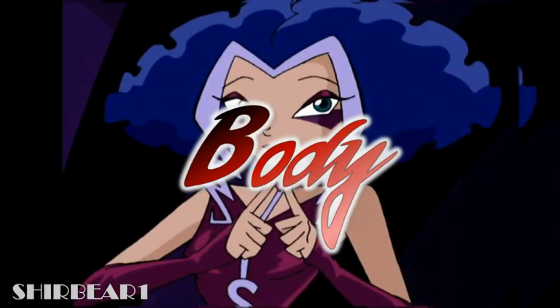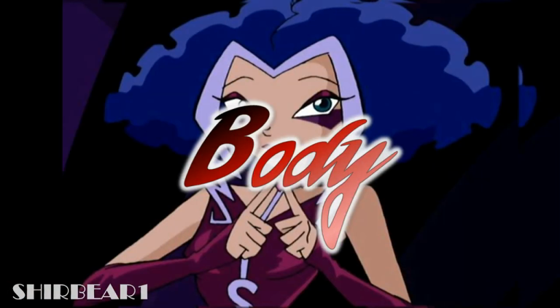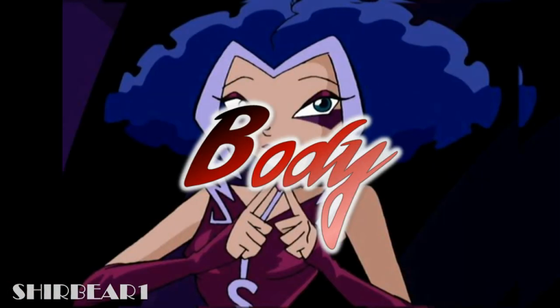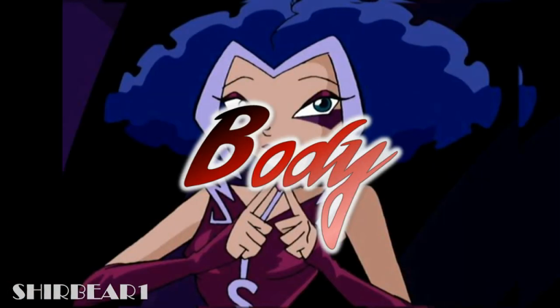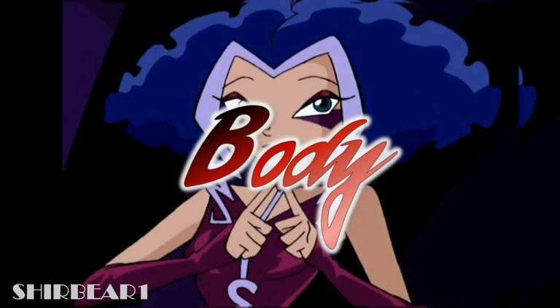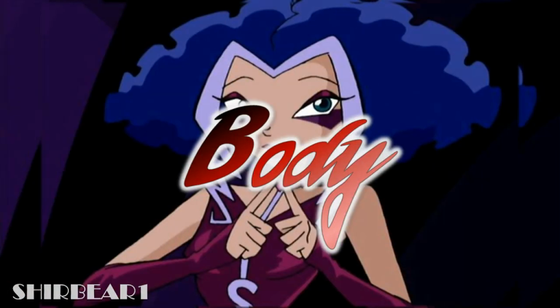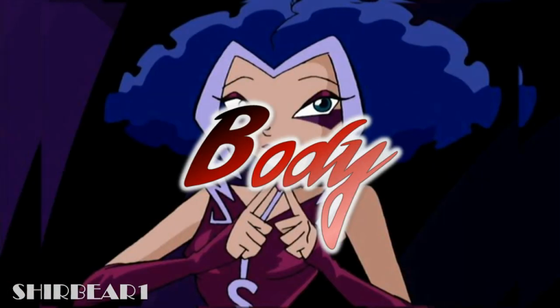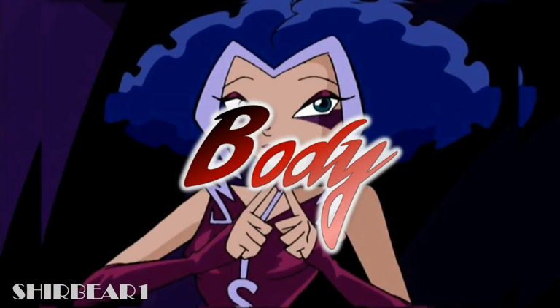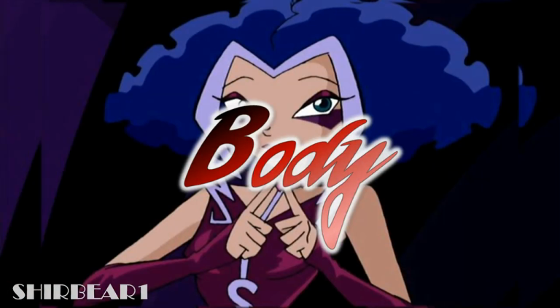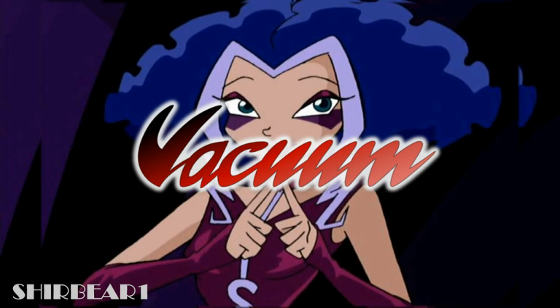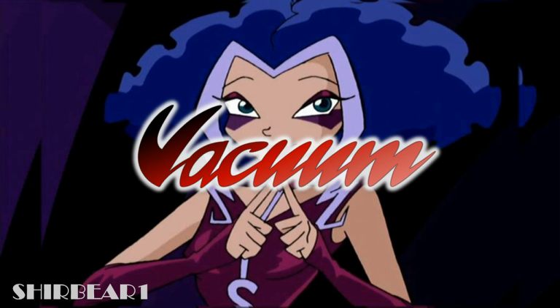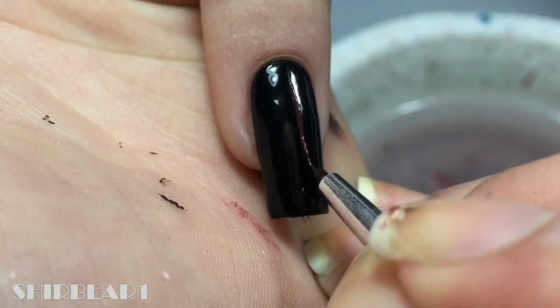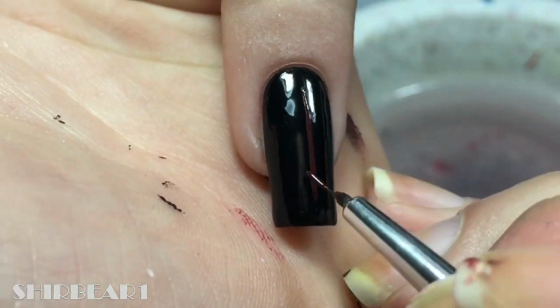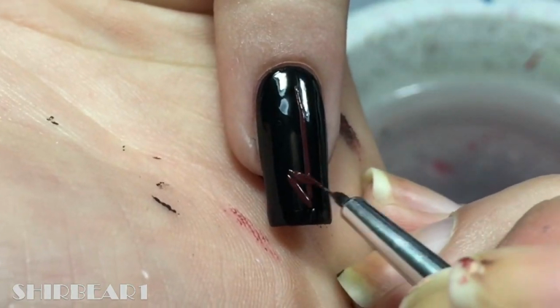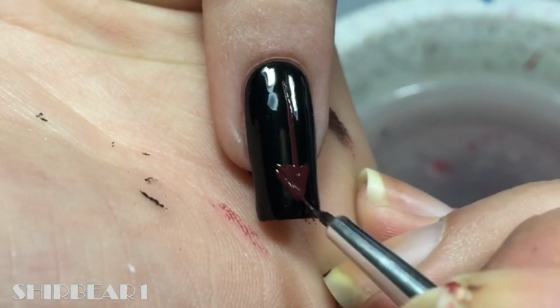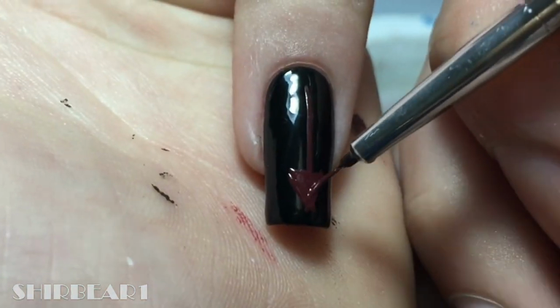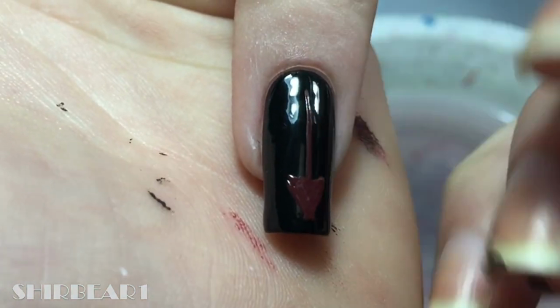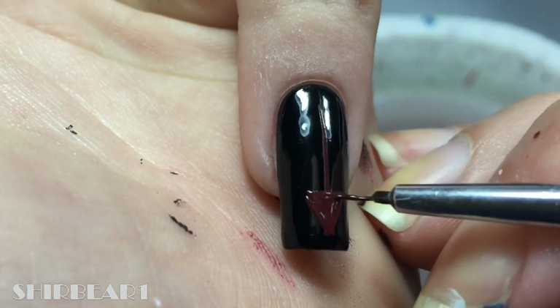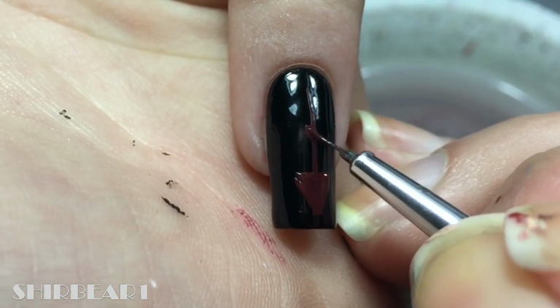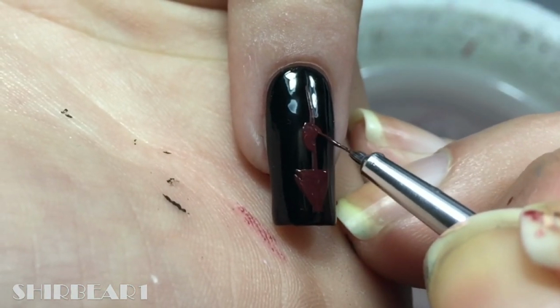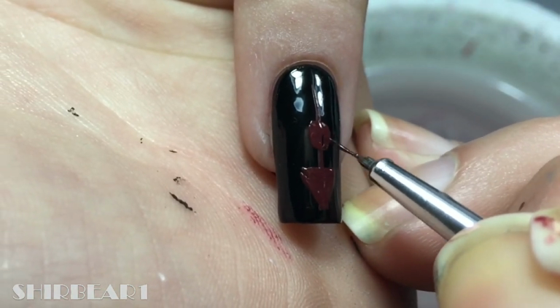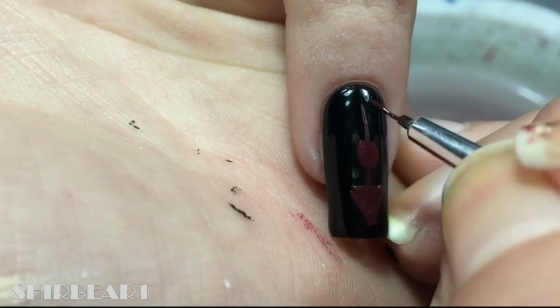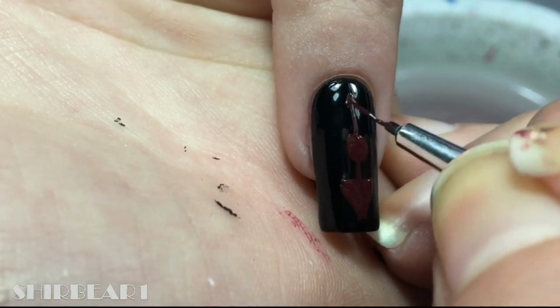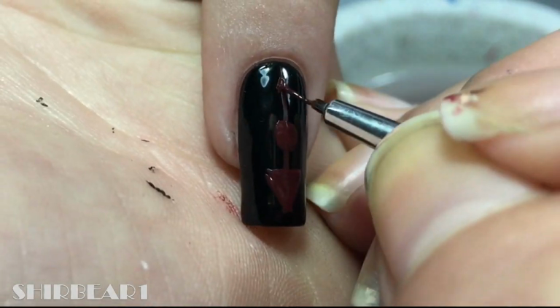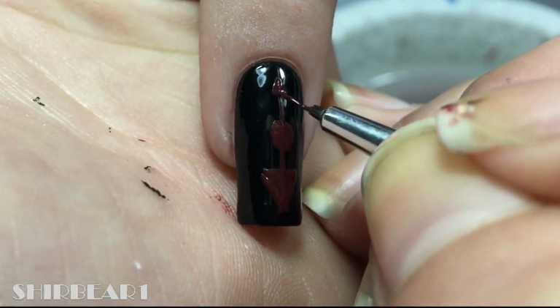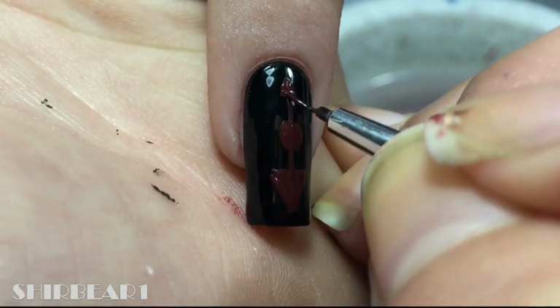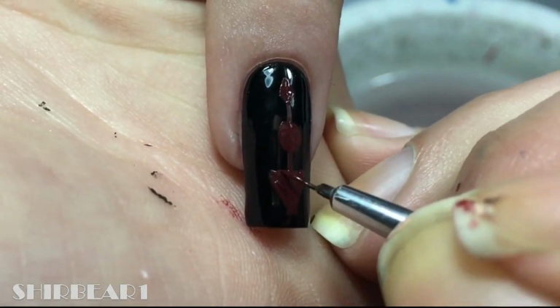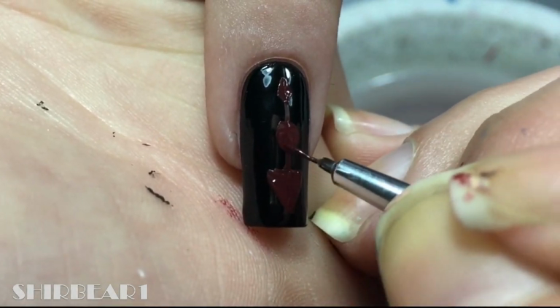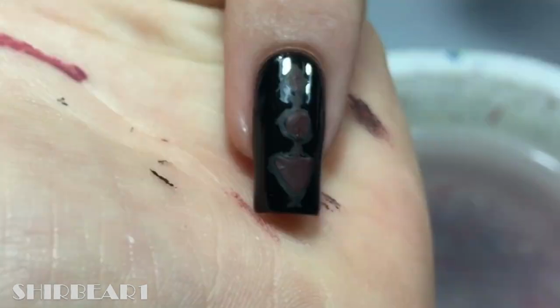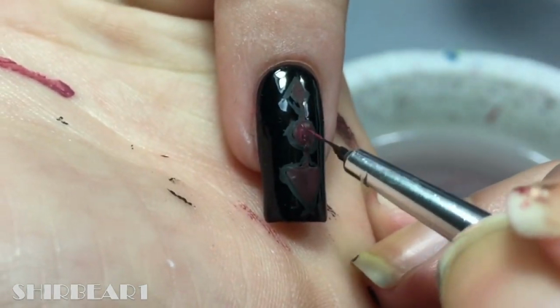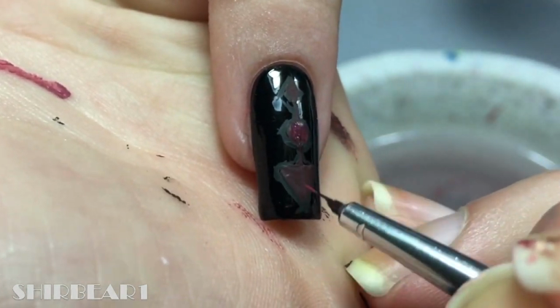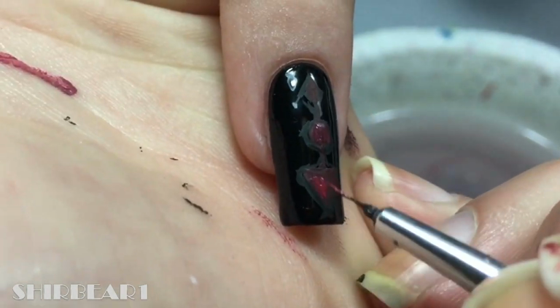Next is her whole body, but I already did it here. Lastly is her vacuum — paint a line, then add triangles on top and on the bottom, and in the middle add a circle with dark maroon. Shade it with pinks and reds.